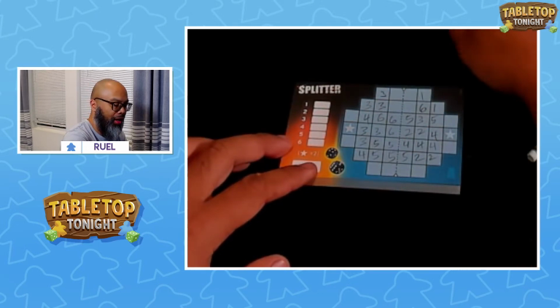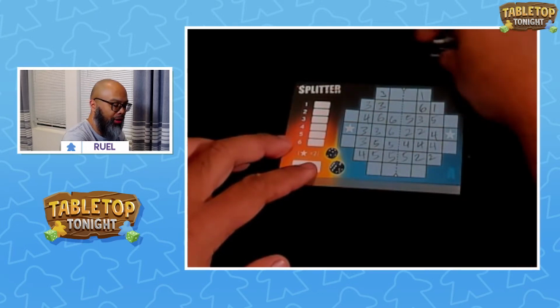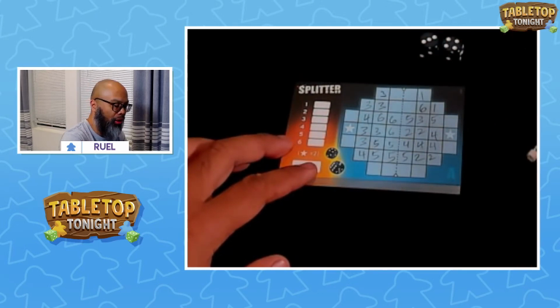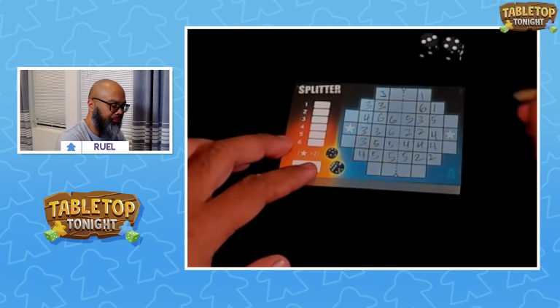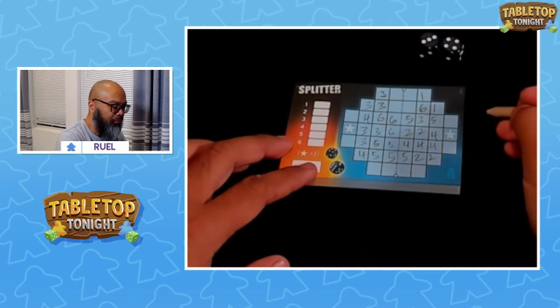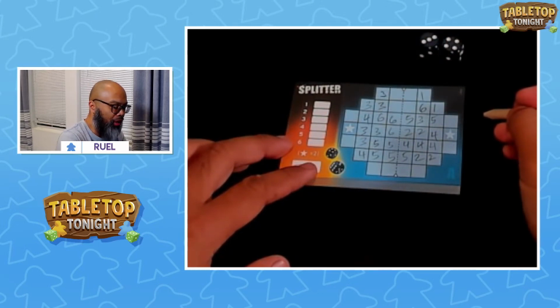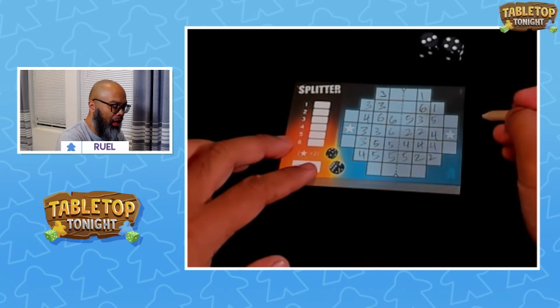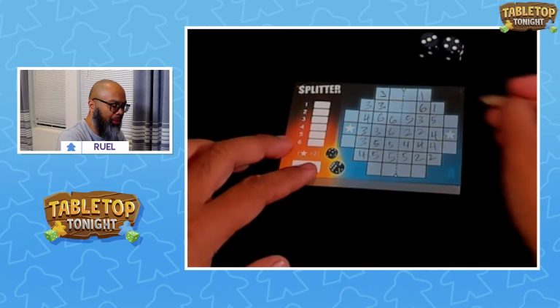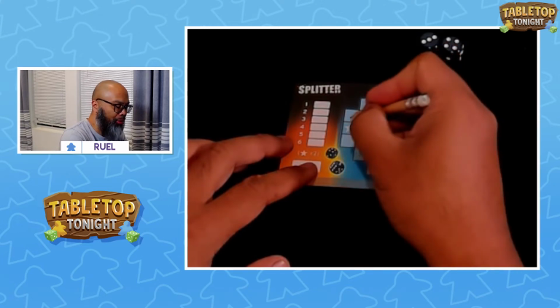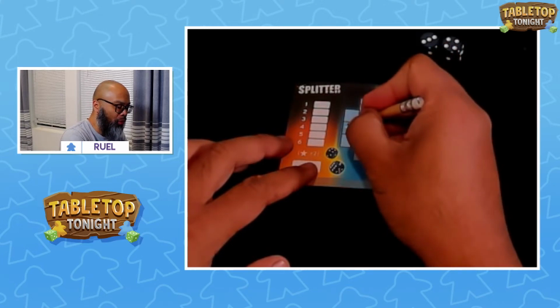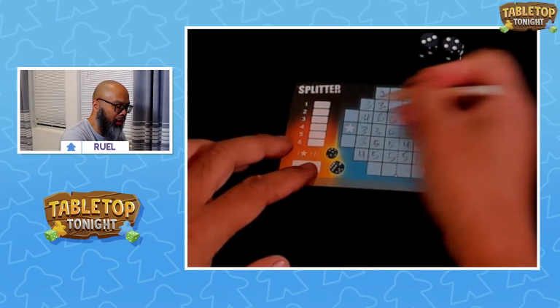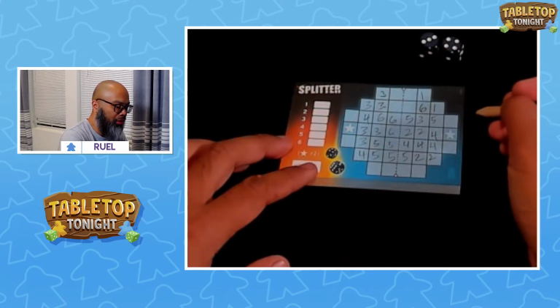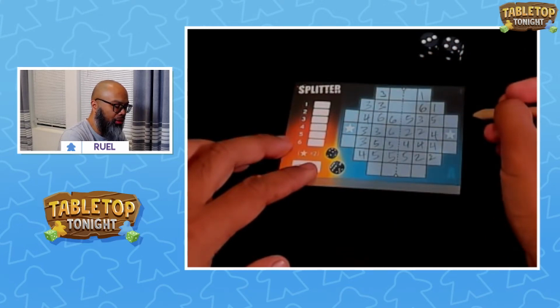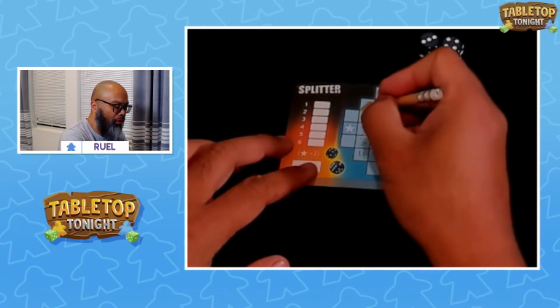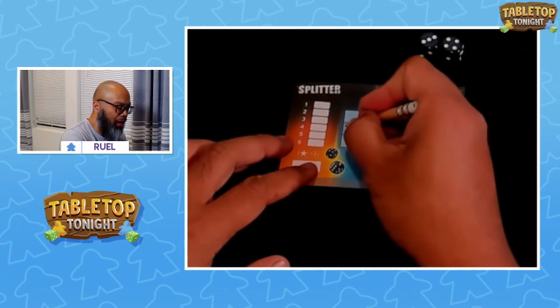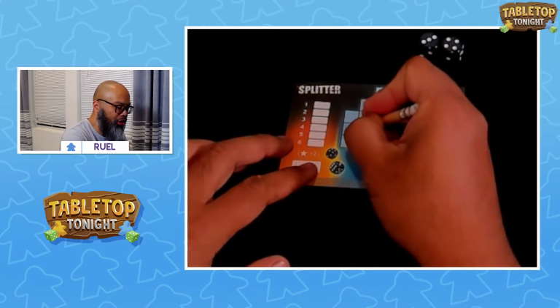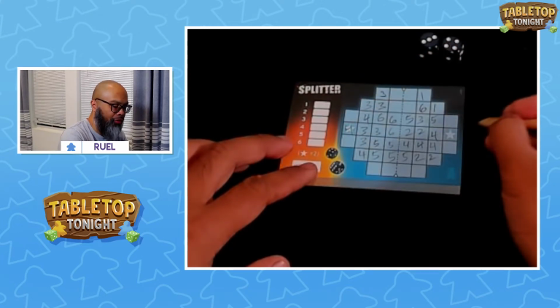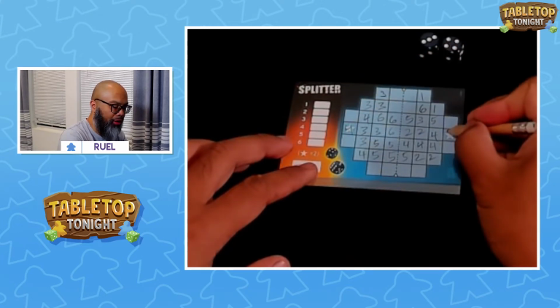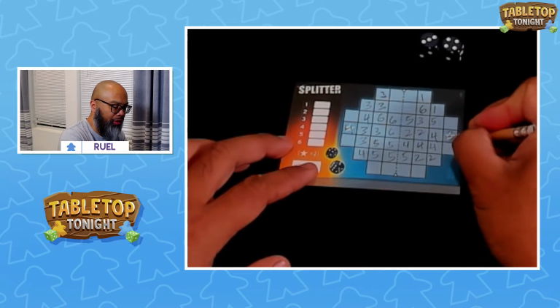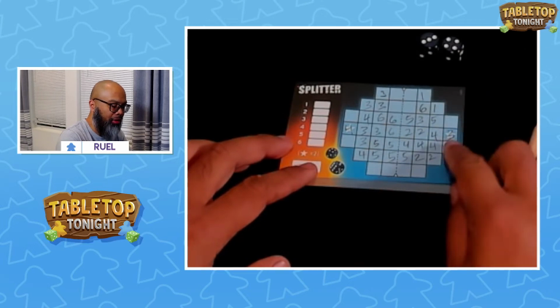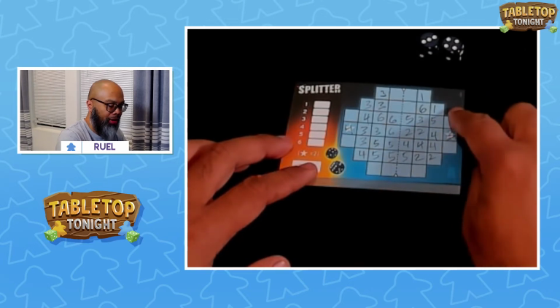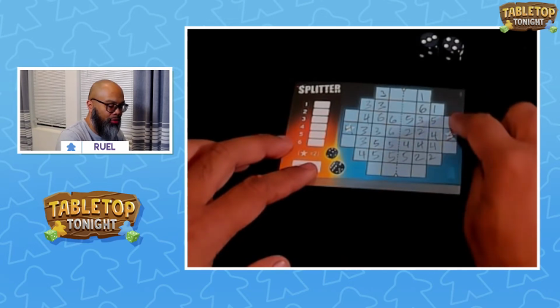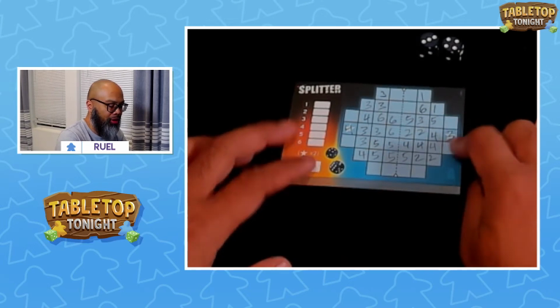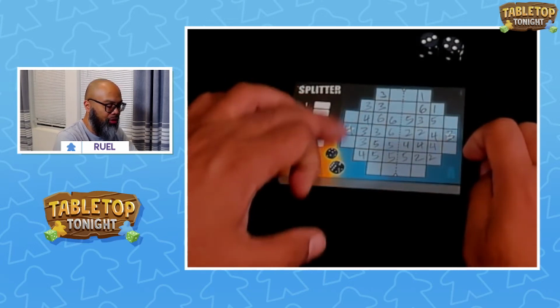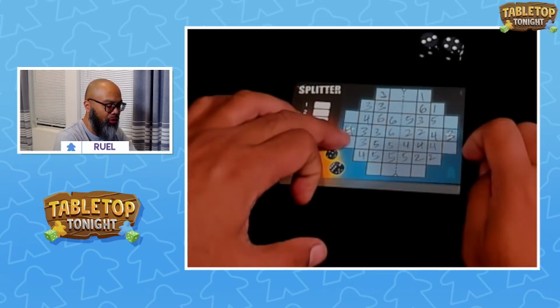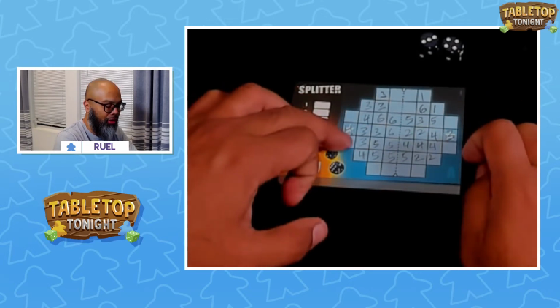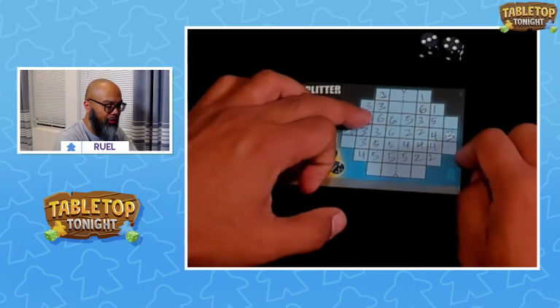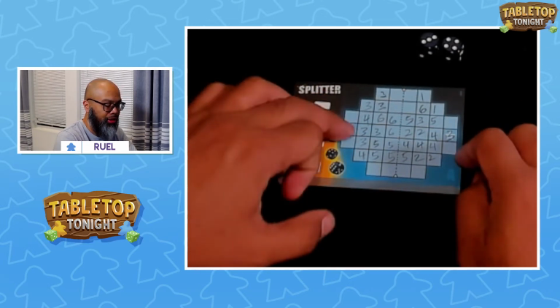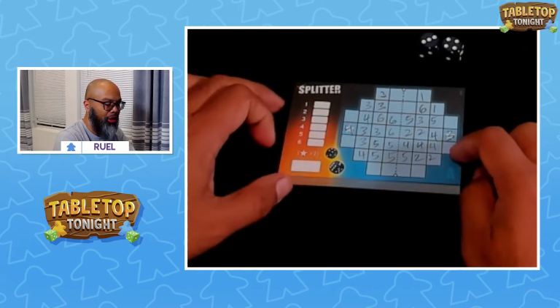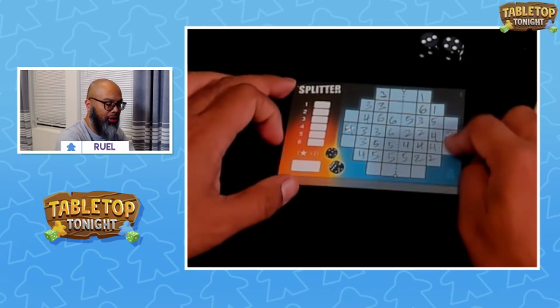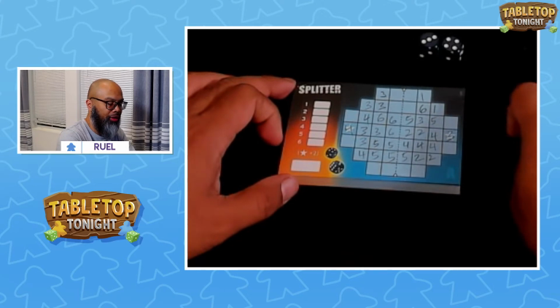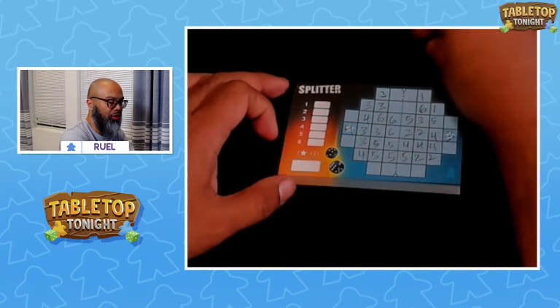We've got a 3 and a 4. I'll put a 4 here and a 3 here. So if I can get 2 more 3's and 2 more 4's there, I'll get a set of 4's doubled or a set of 3's doubled.